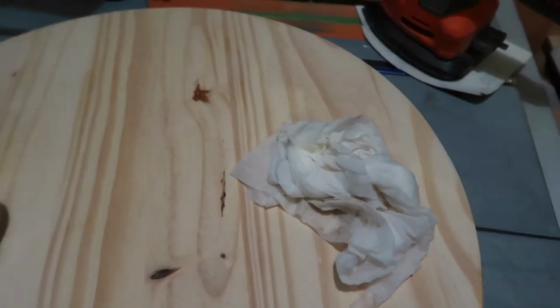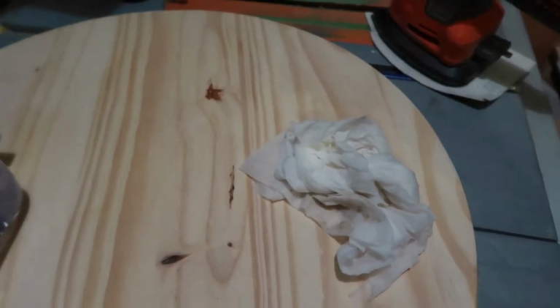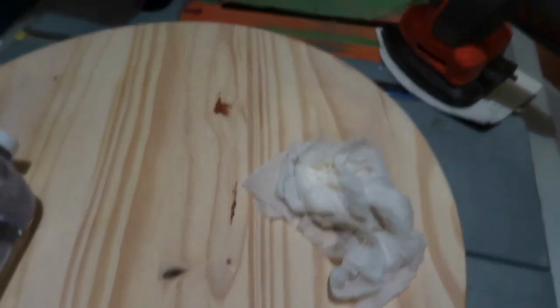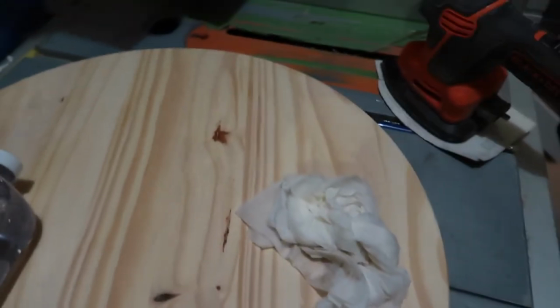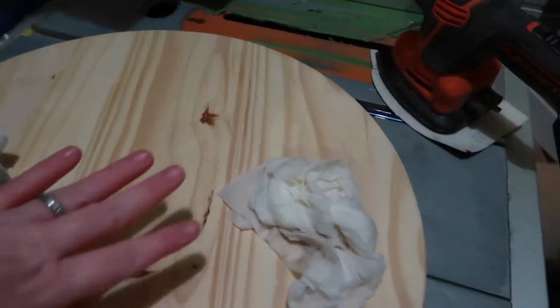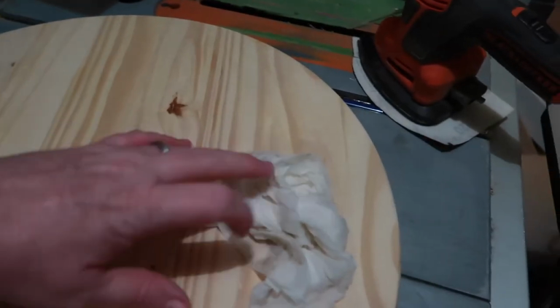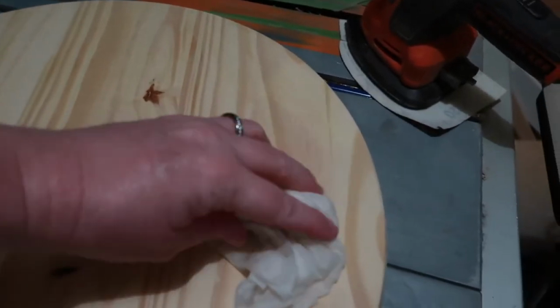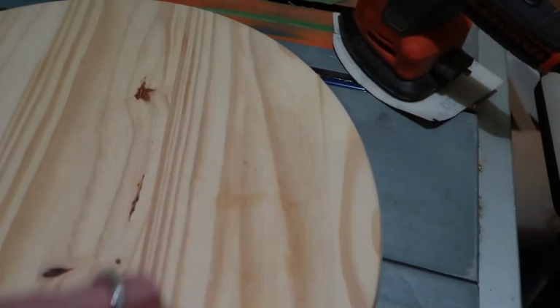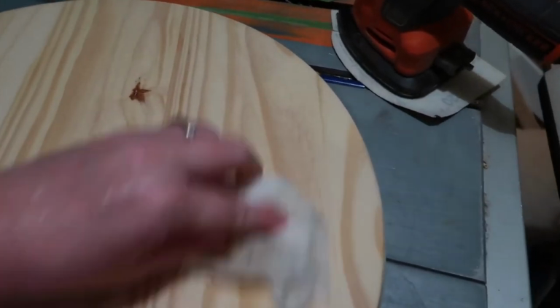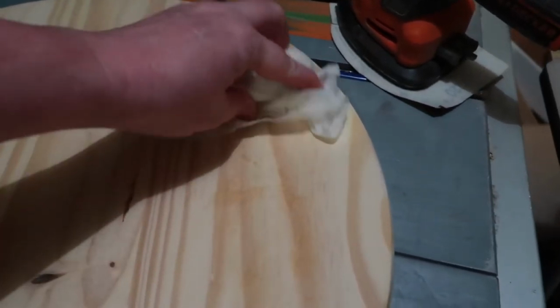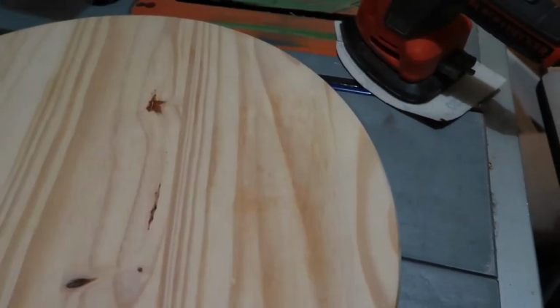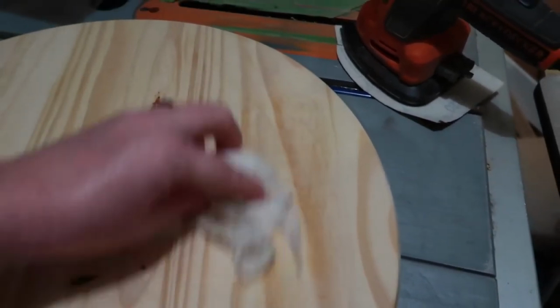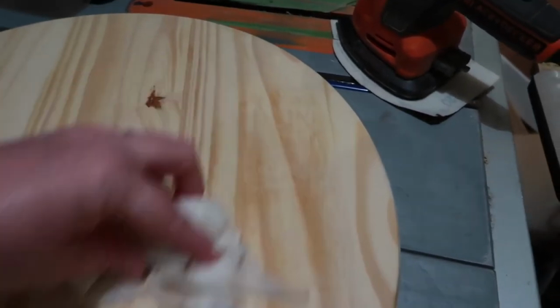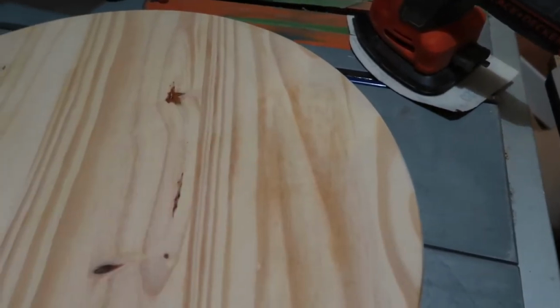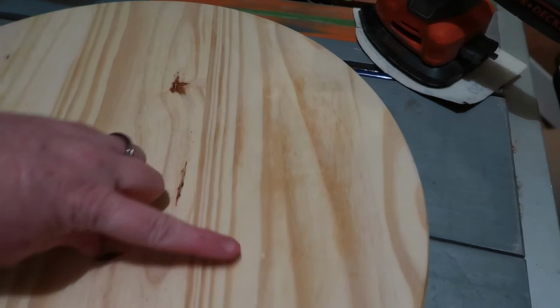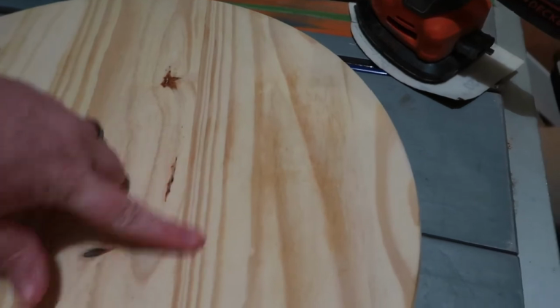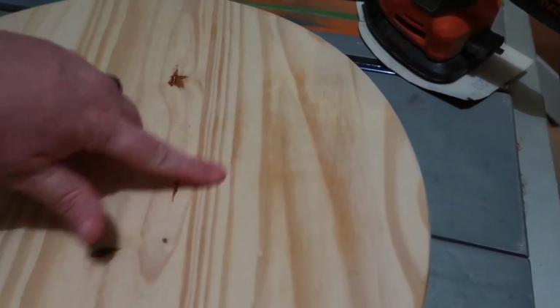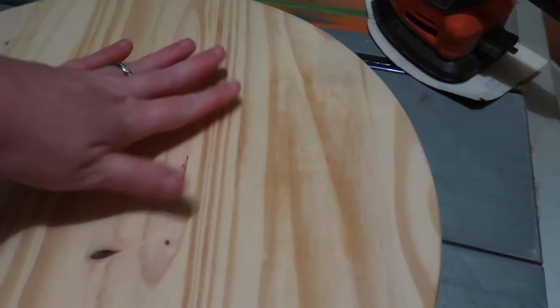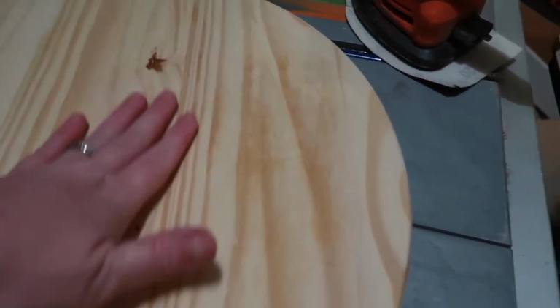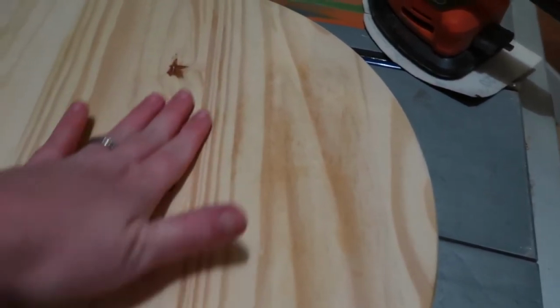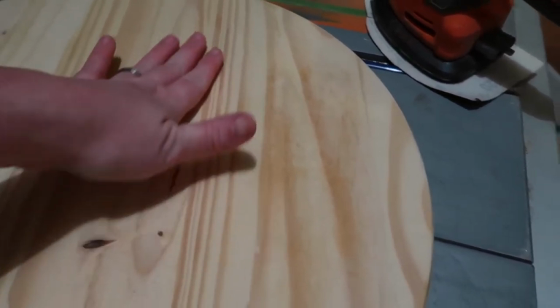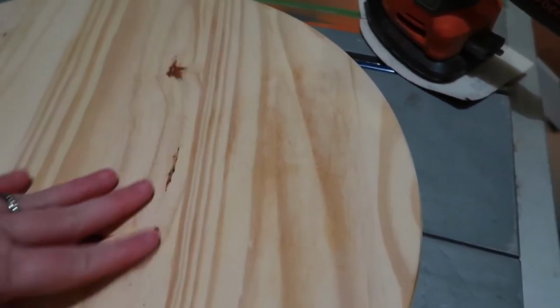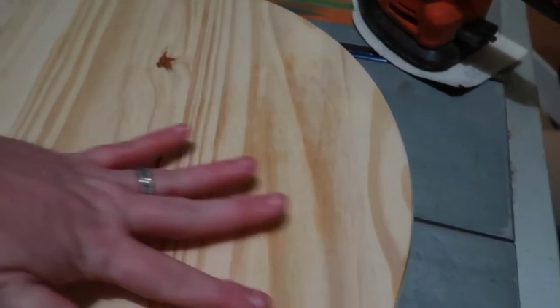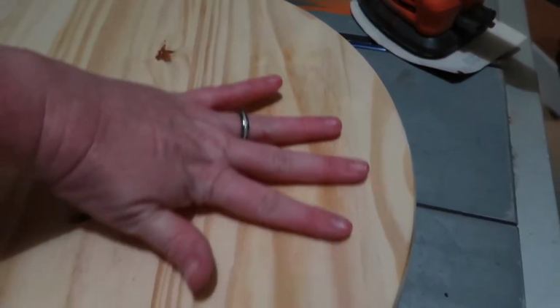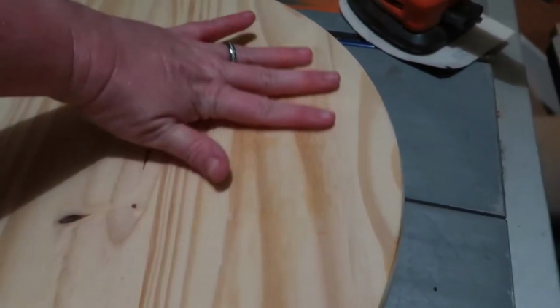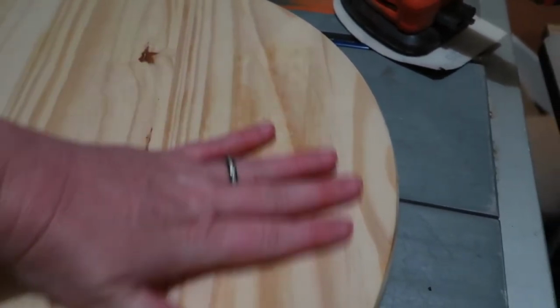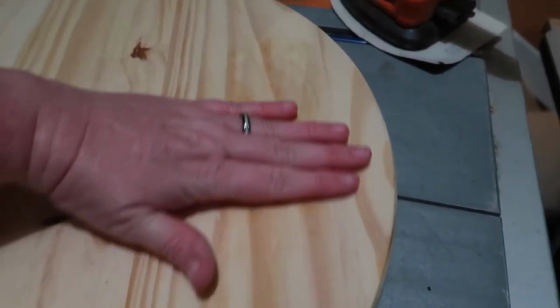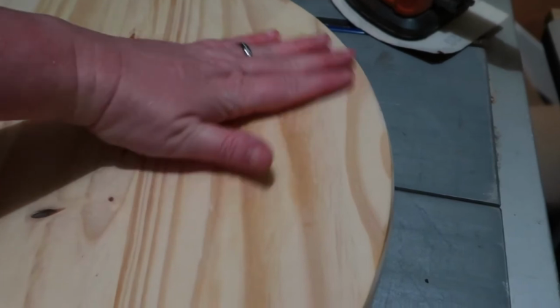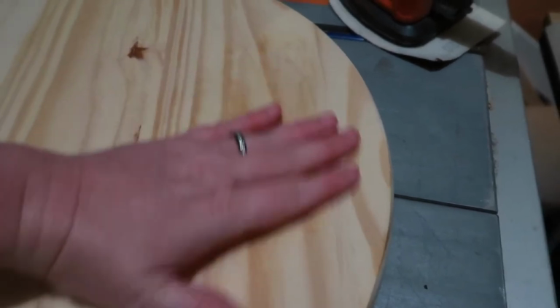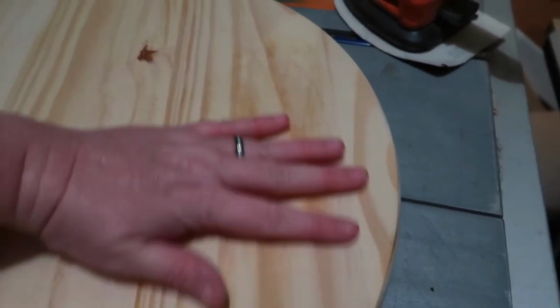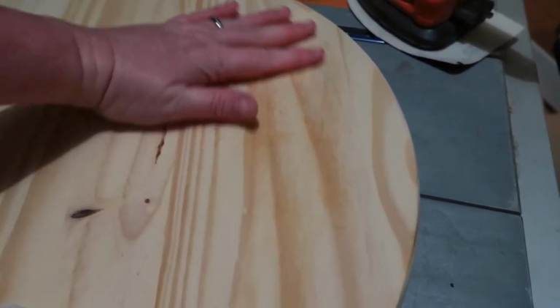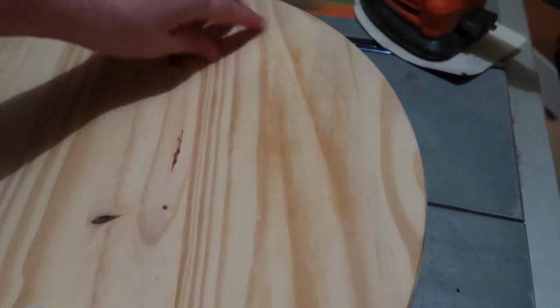I've got it all sanded down and I wiped it down with a little damp towel. Sometimes I can tell where I haven't sanded if I wipe it down and feel over it to make sure I haven't missed any spots.